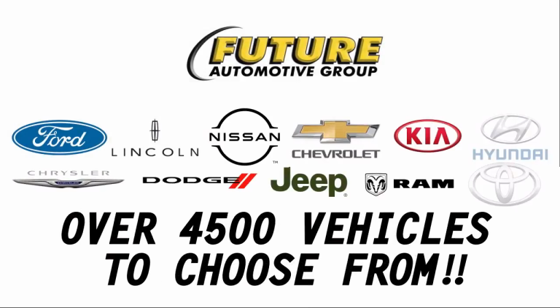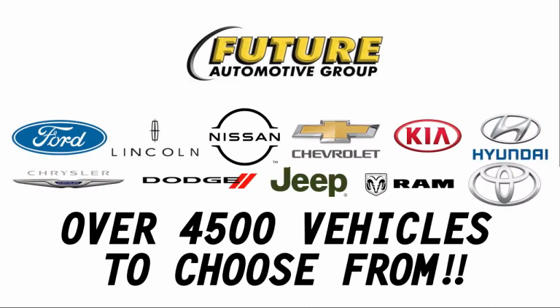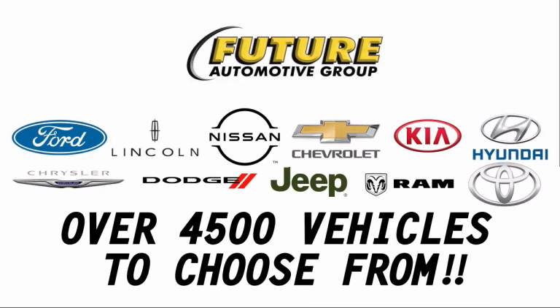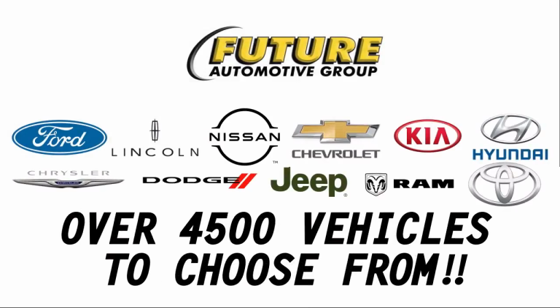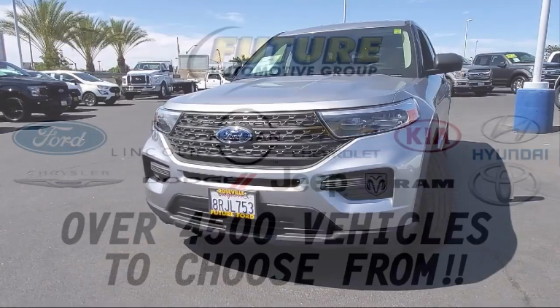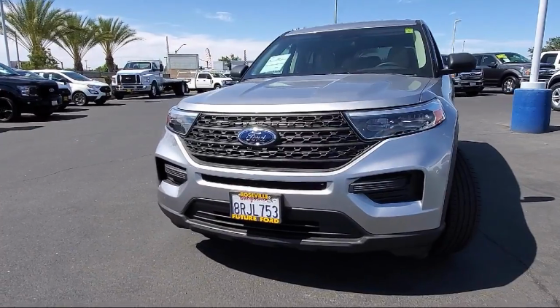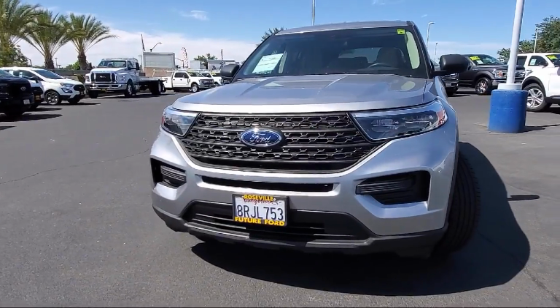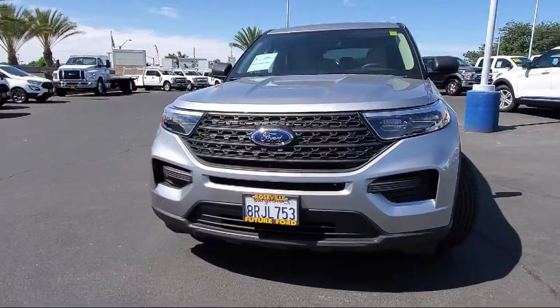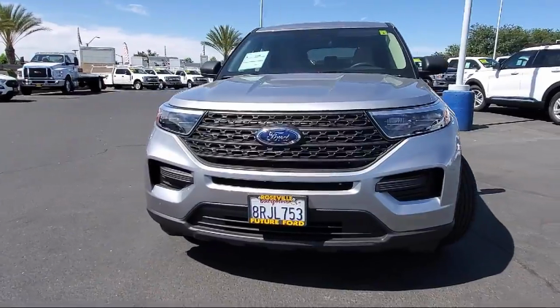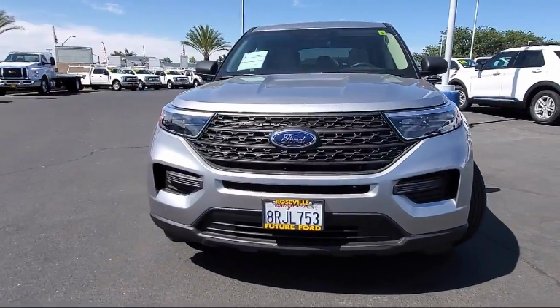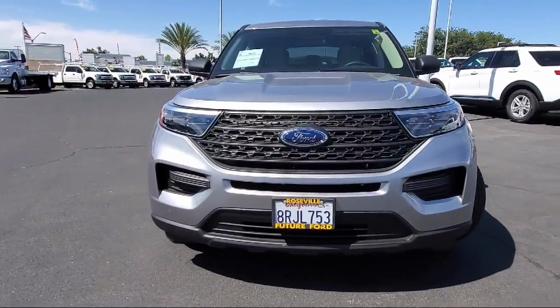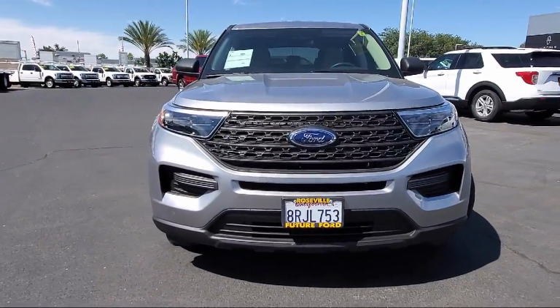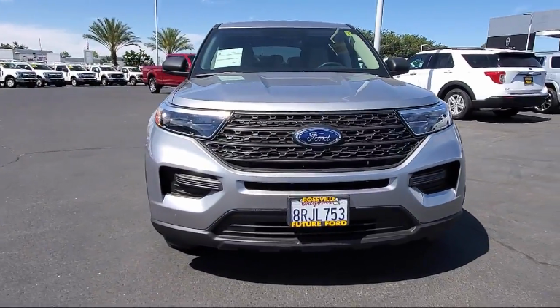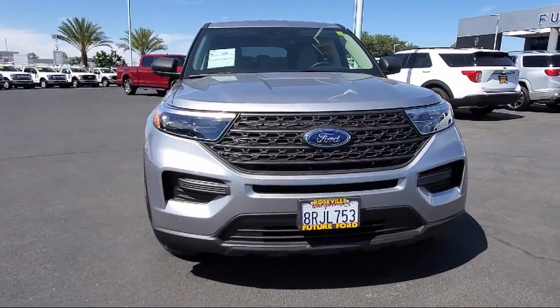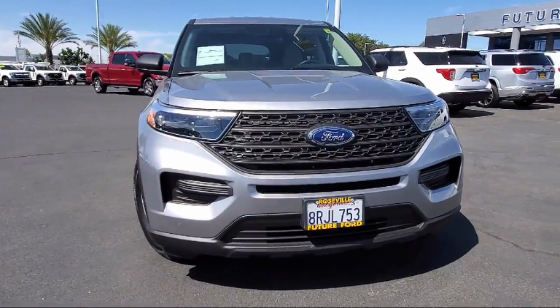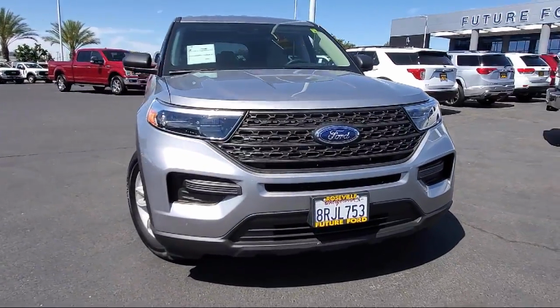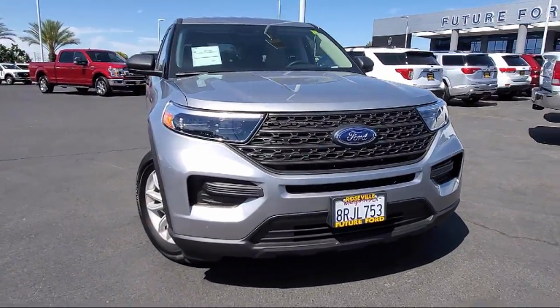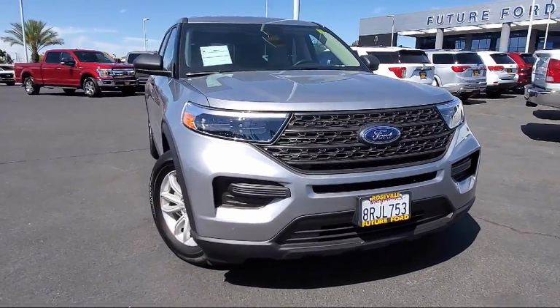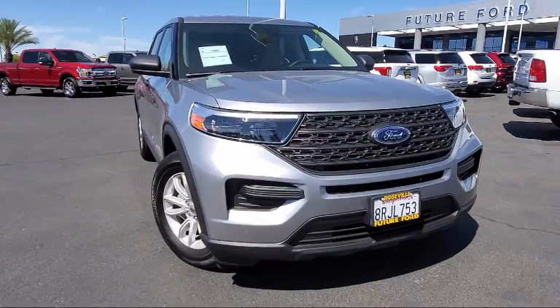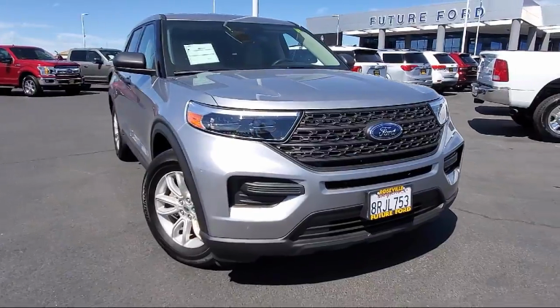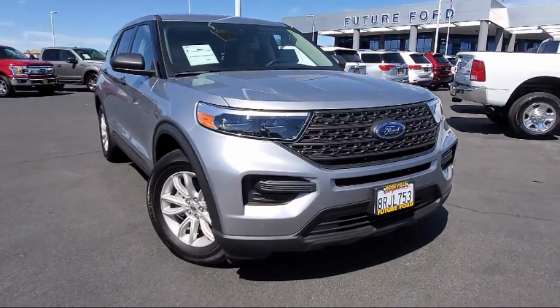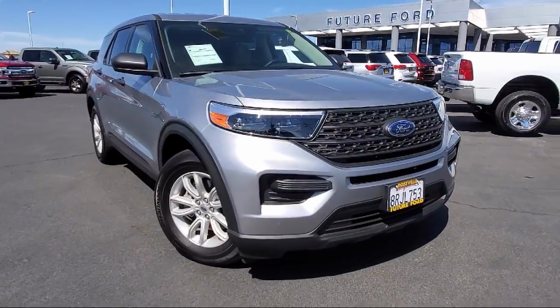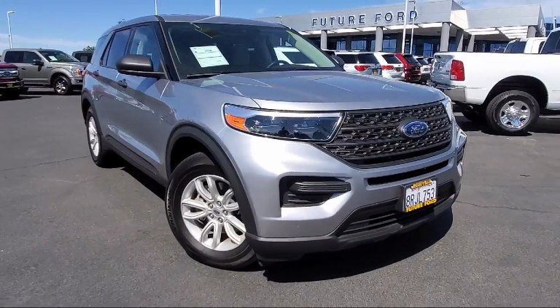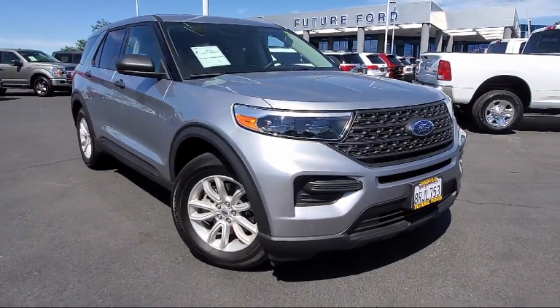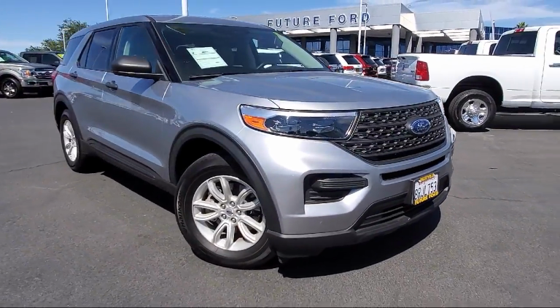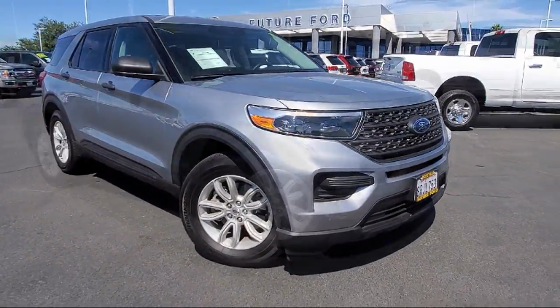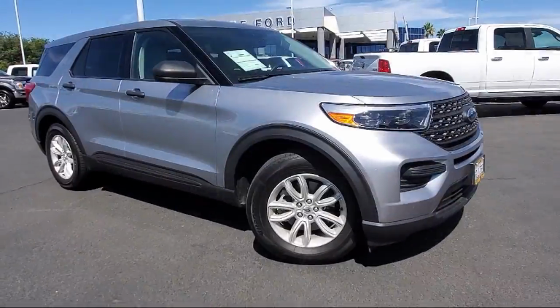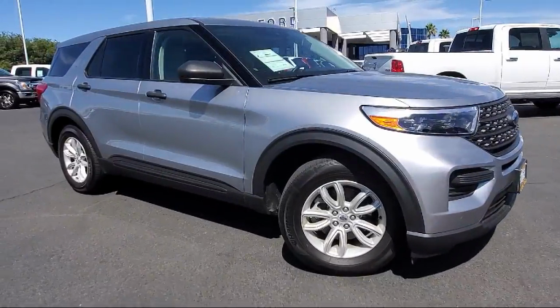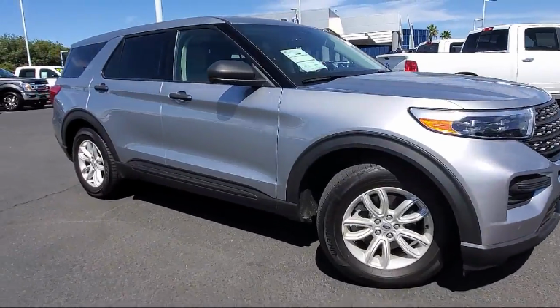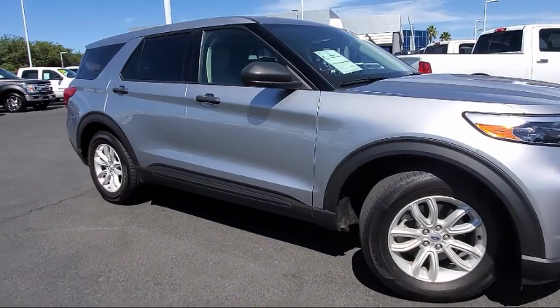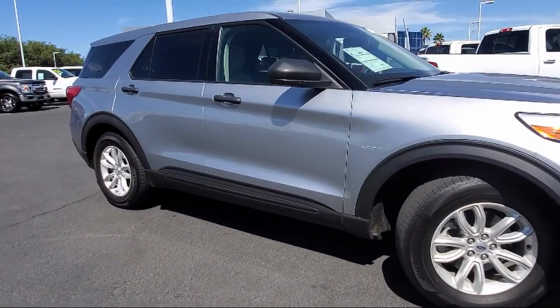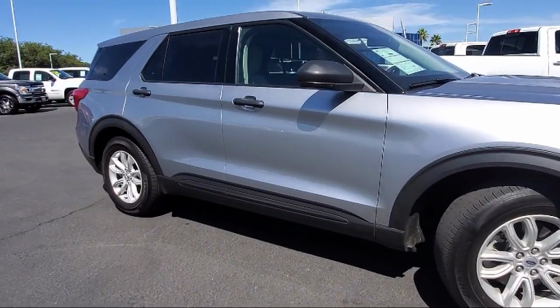For three generations, the Future Automotive Group has been Northern California's premier automotive dealer group, and here's another example of a great vehicle from our giant selection of pre-owned cars and trucks. It comes equipped with Ford Pass Connect,